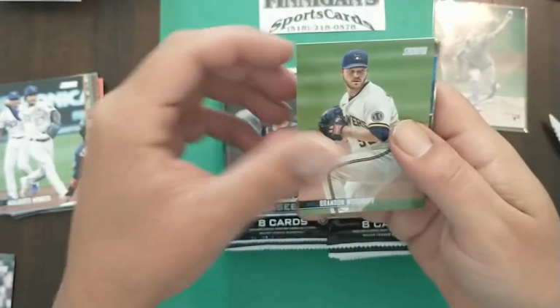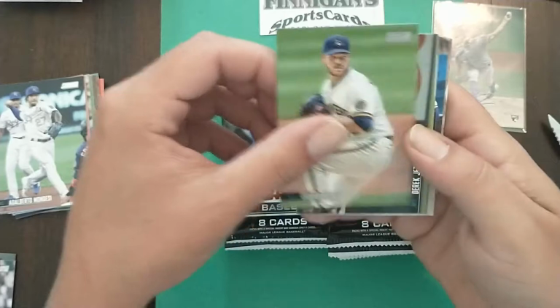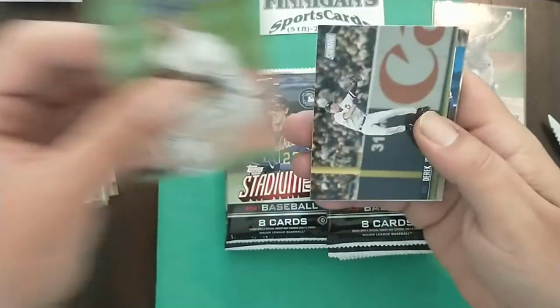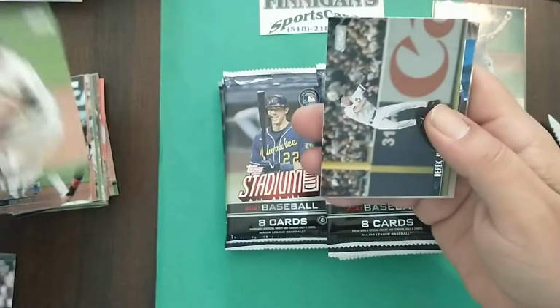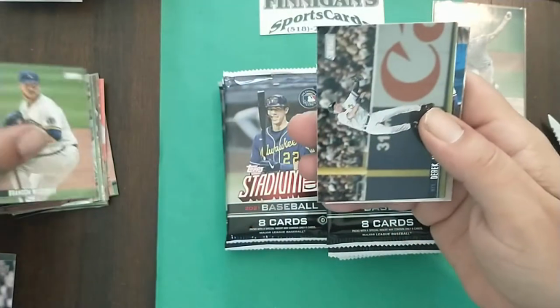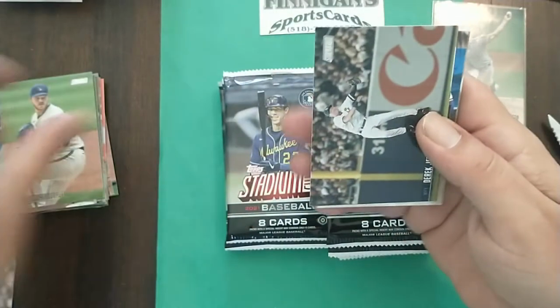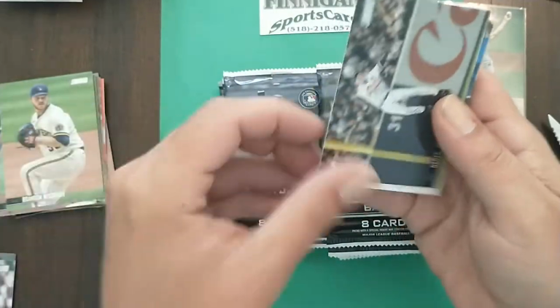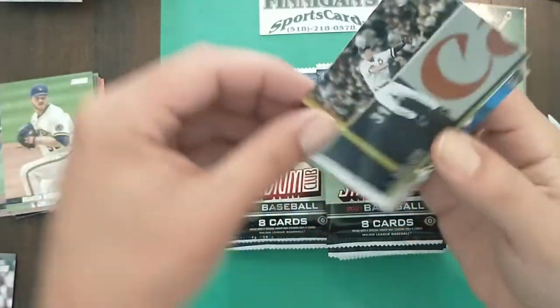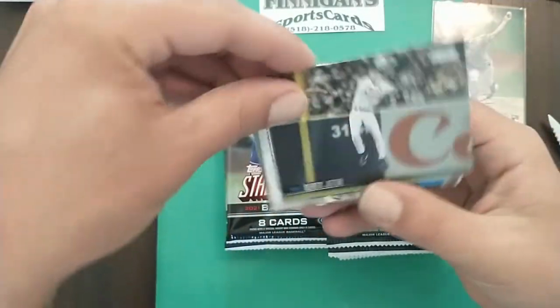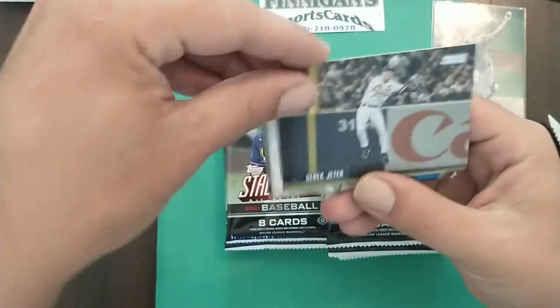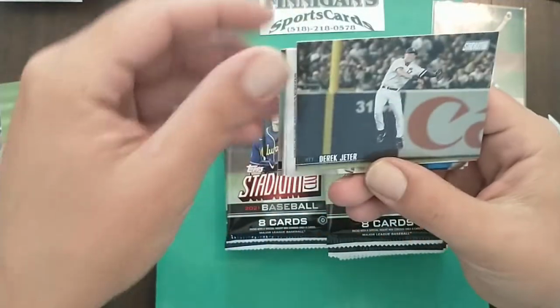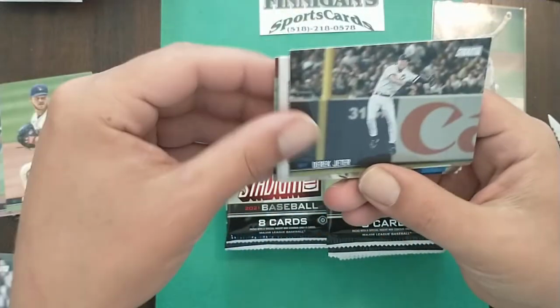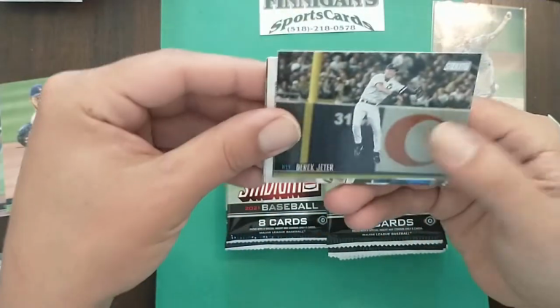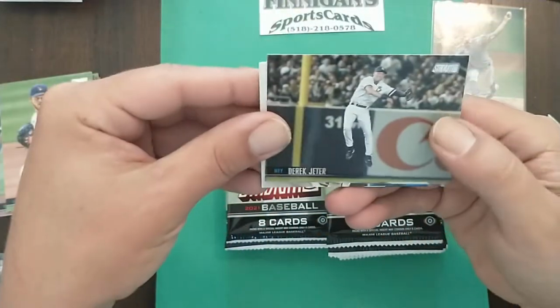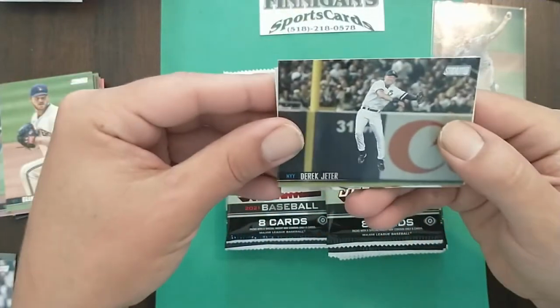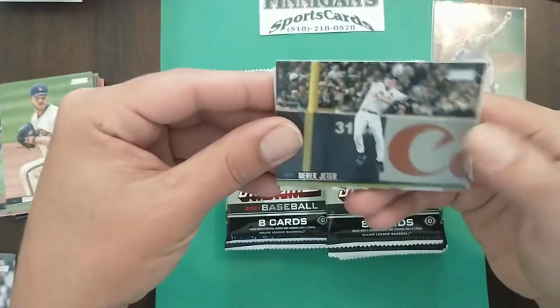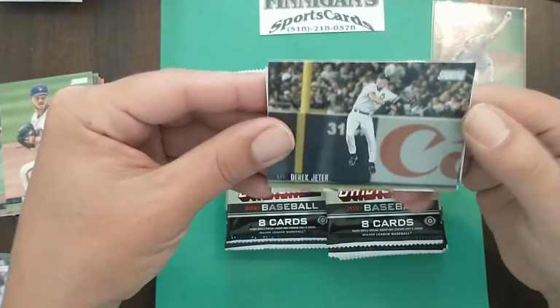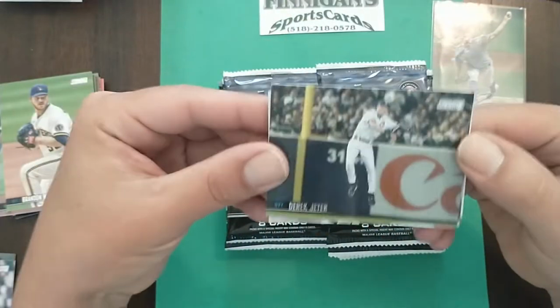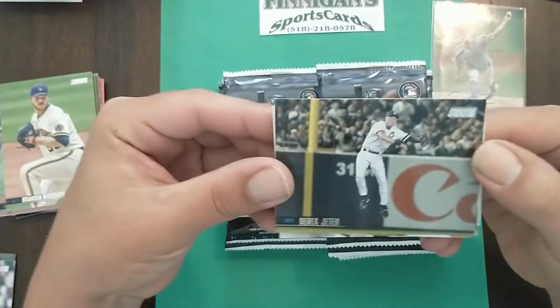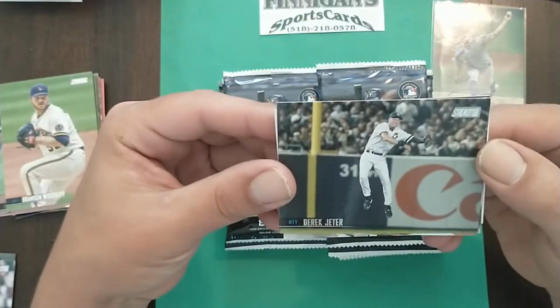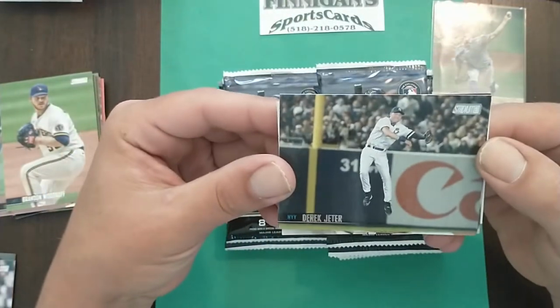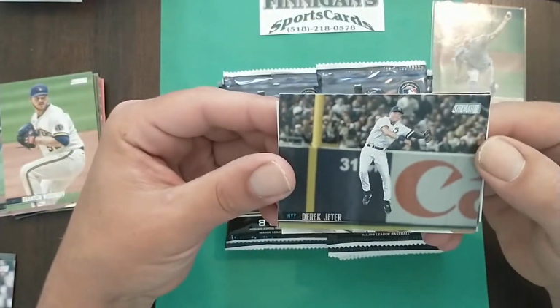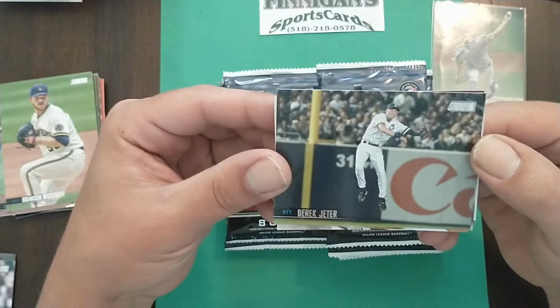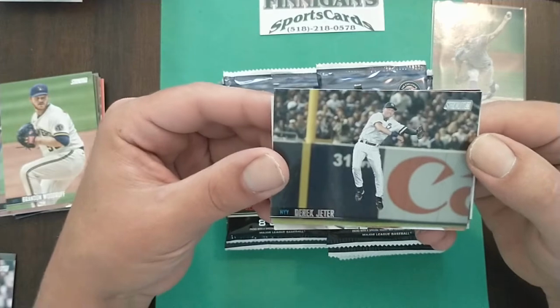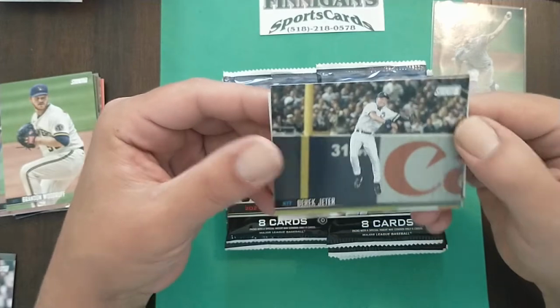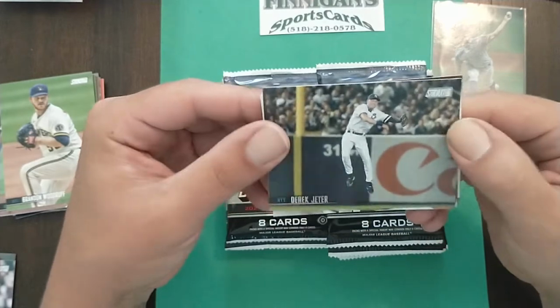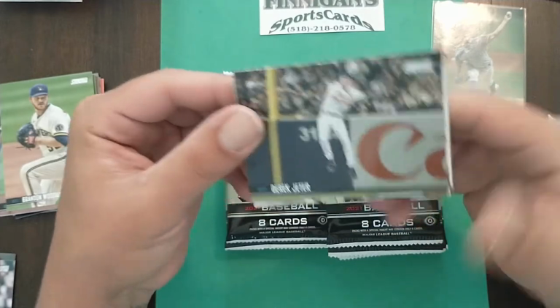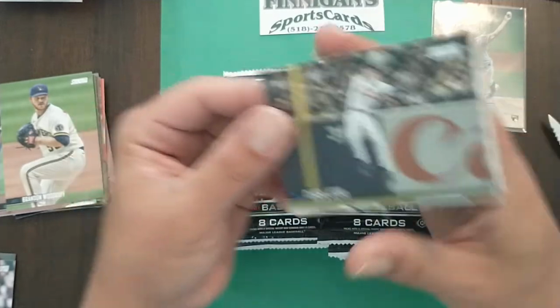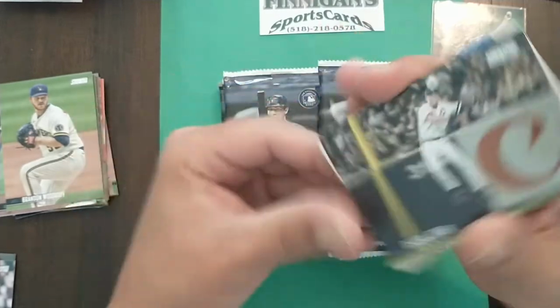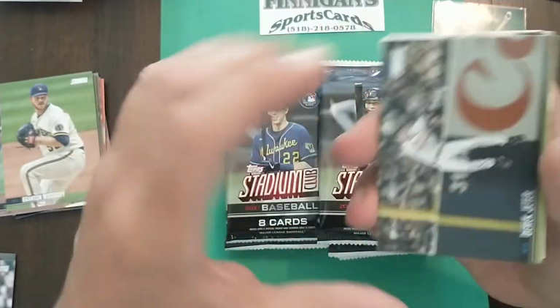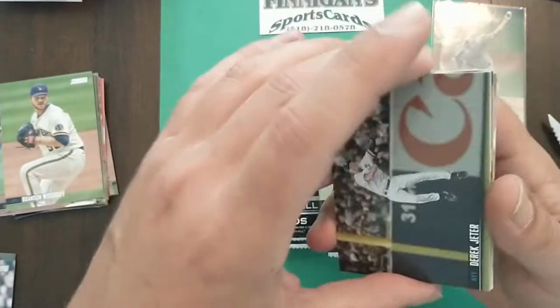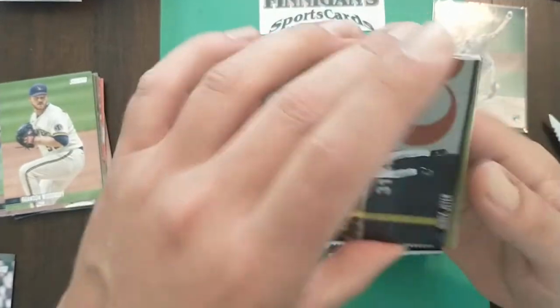Woodruff having a great season. Jeter — look at that Jeter card, that's an awesome card man, love Jeter.